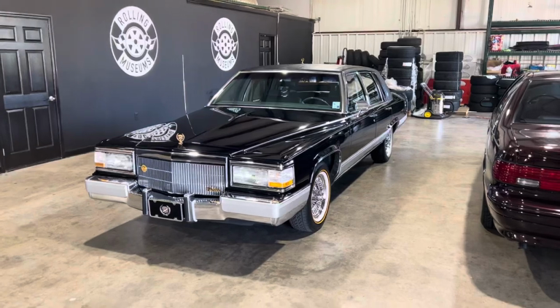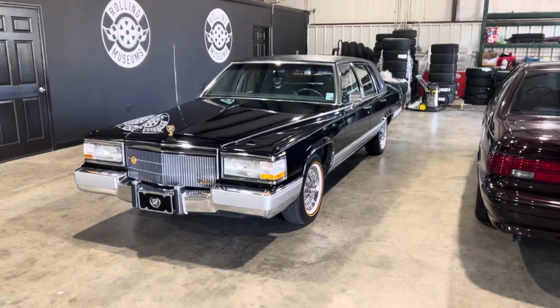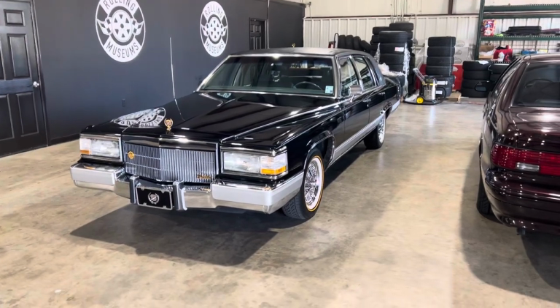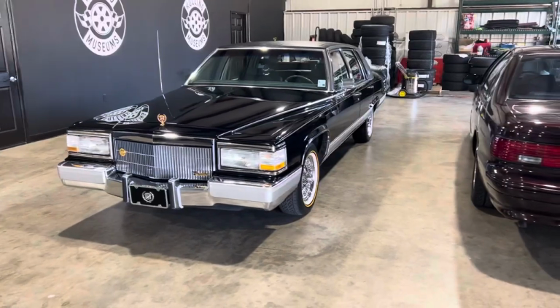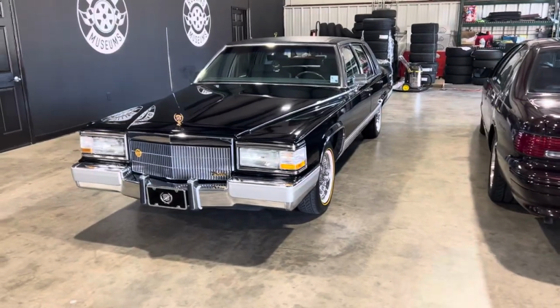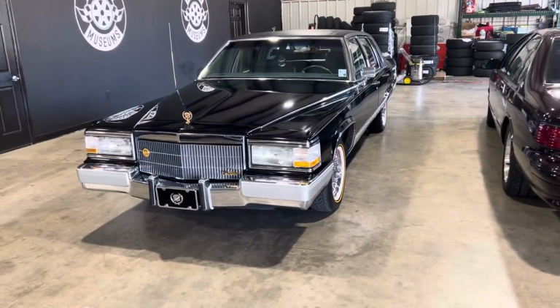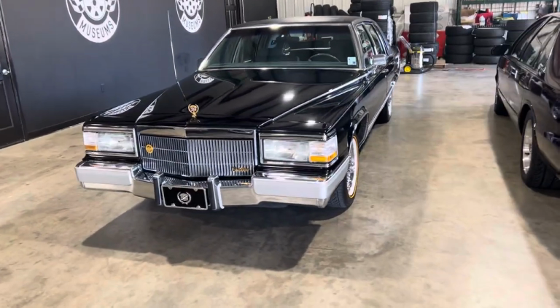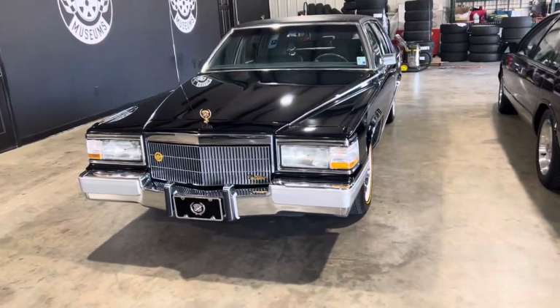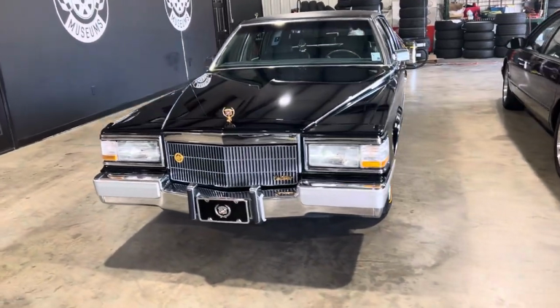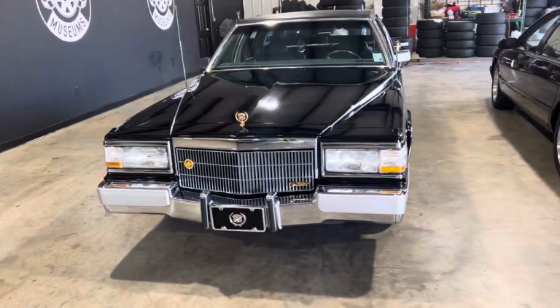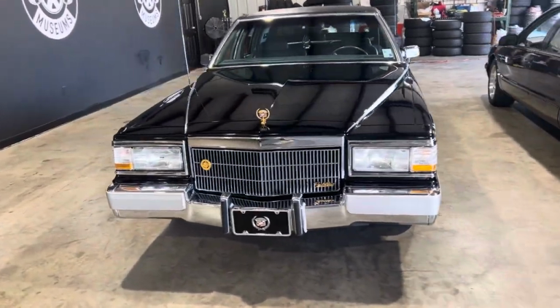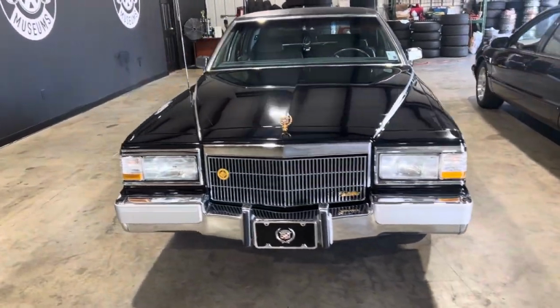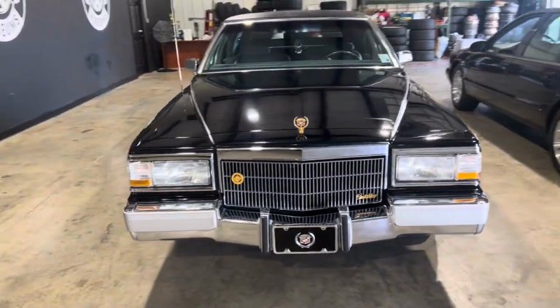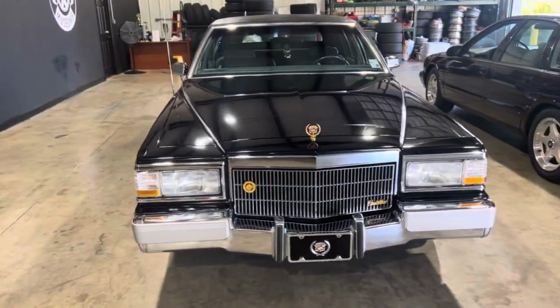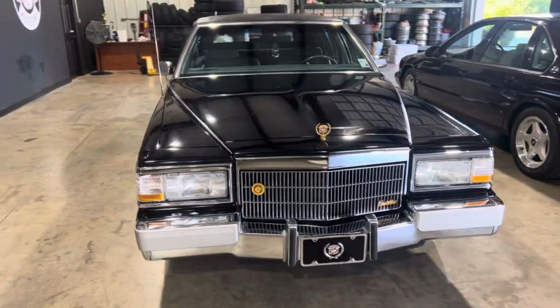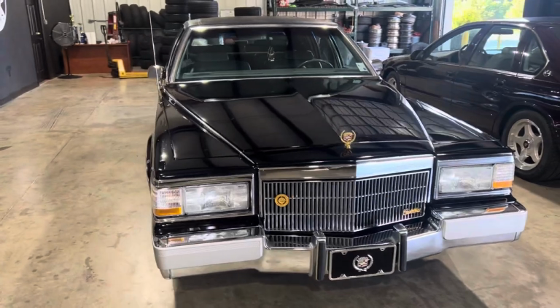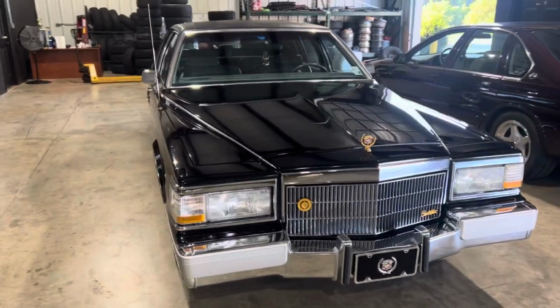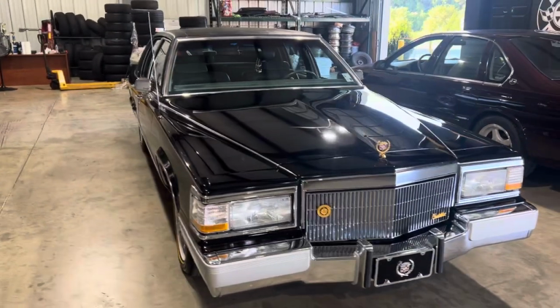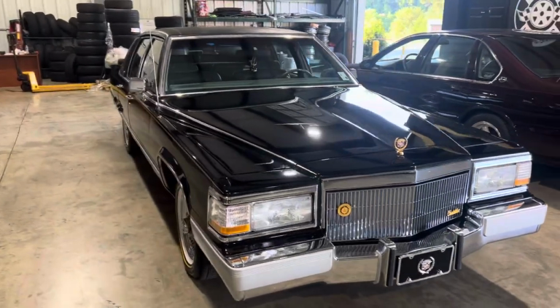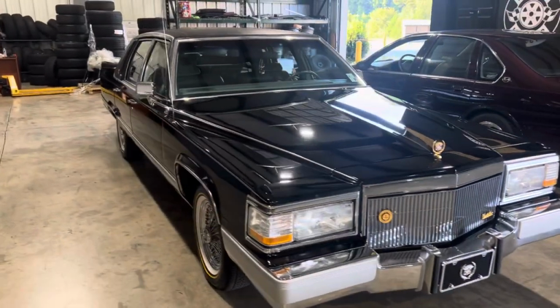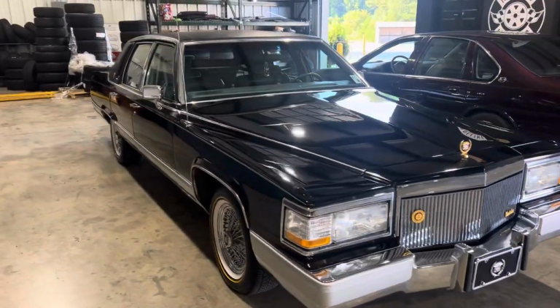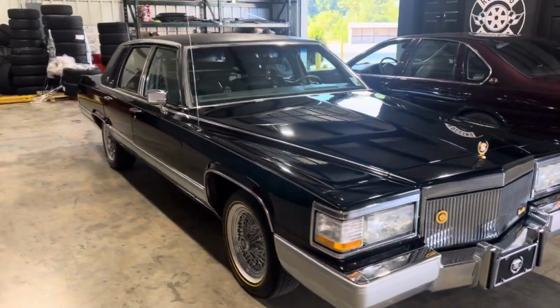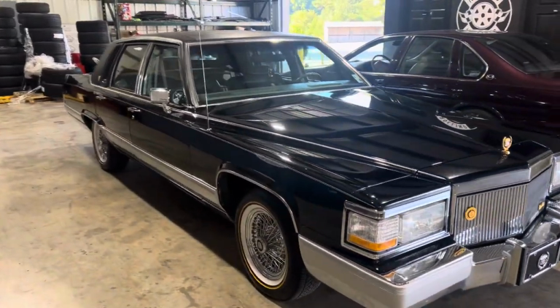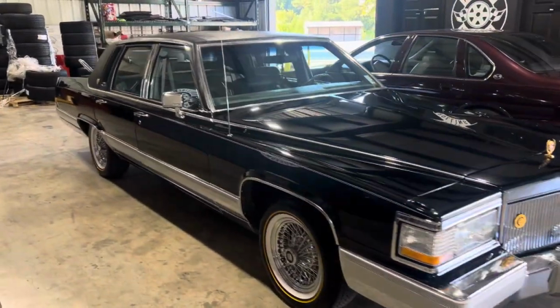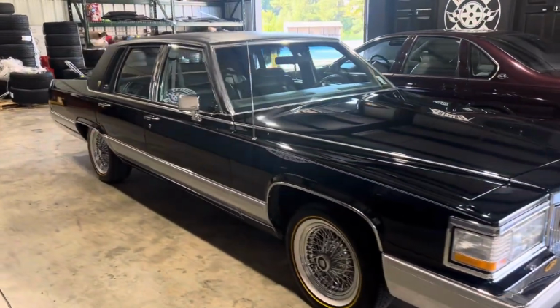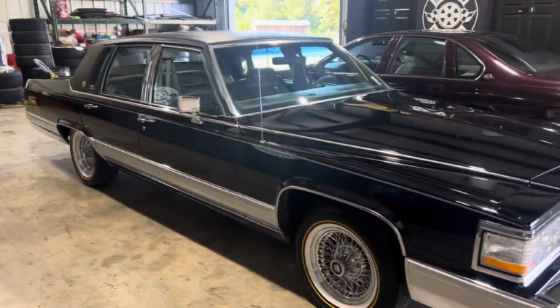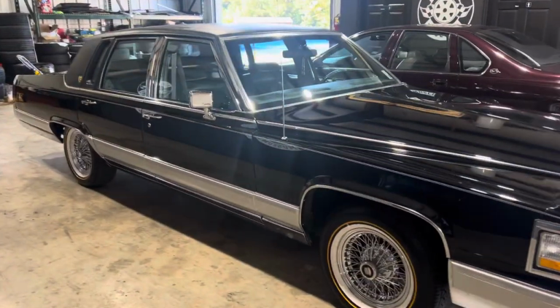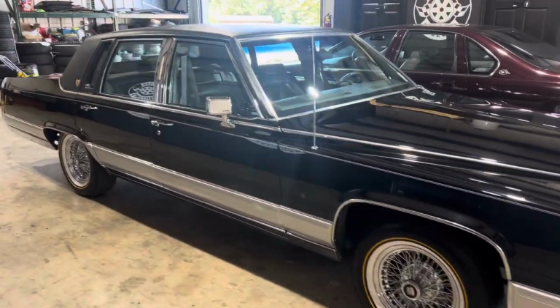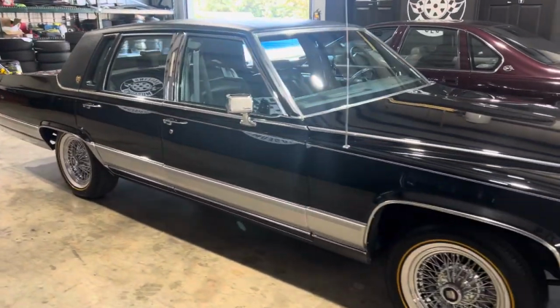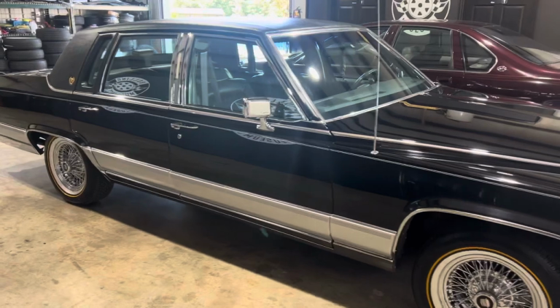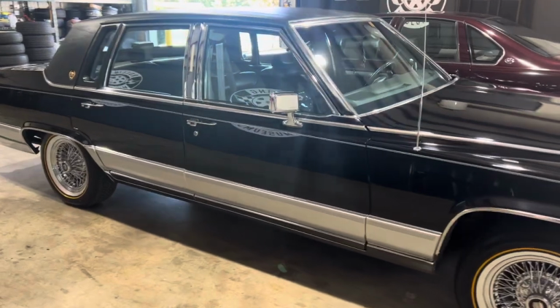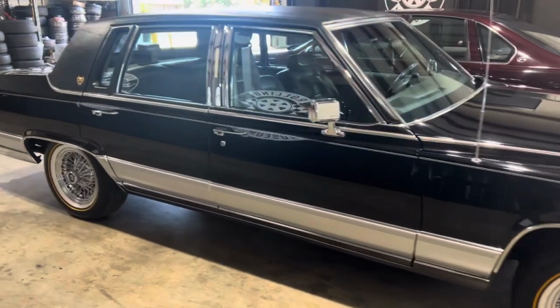All right, guys, getting ready to post this one this morning. This is a 1991 Broham 5-liter car. Extremely nice. It's got, I think, 32,000 miles on it, clean Carfax.